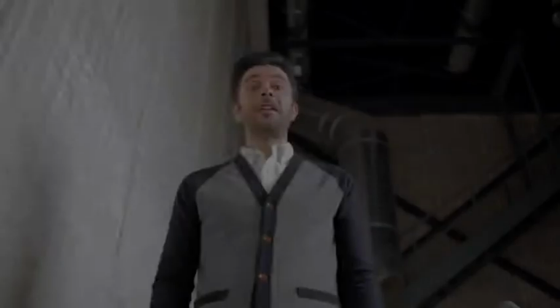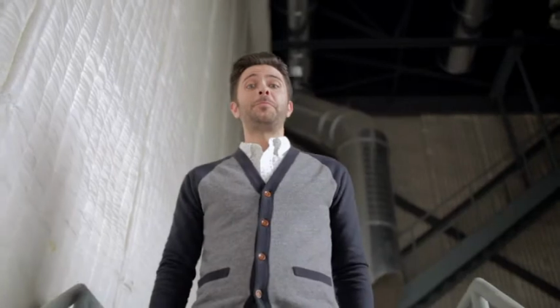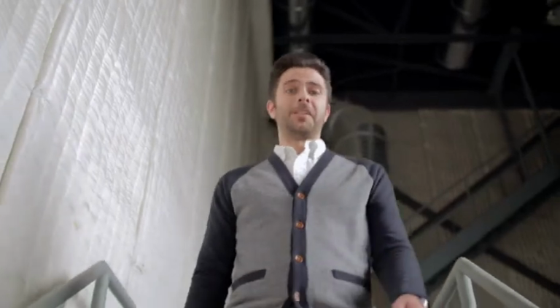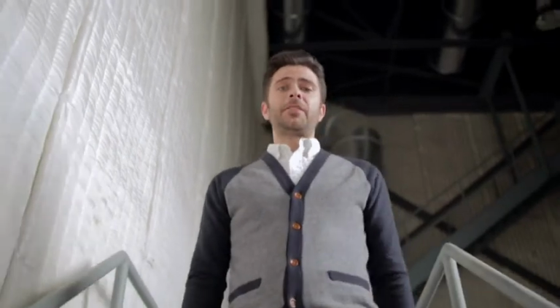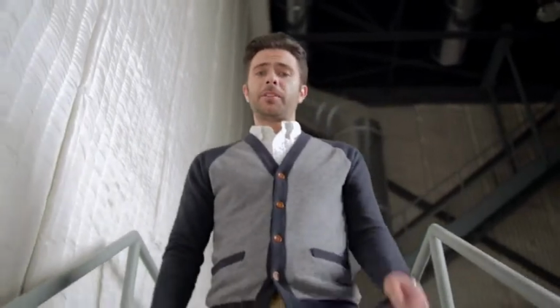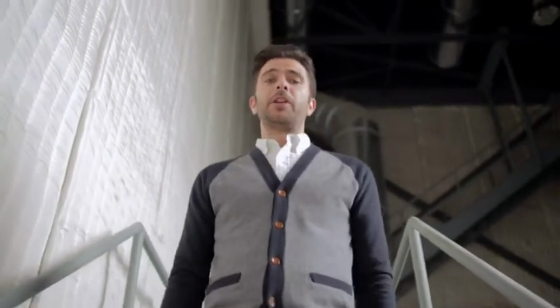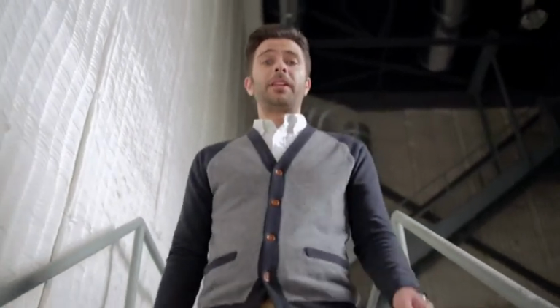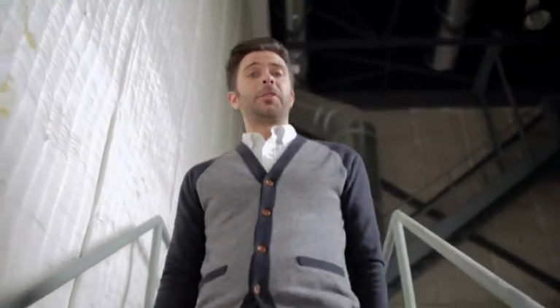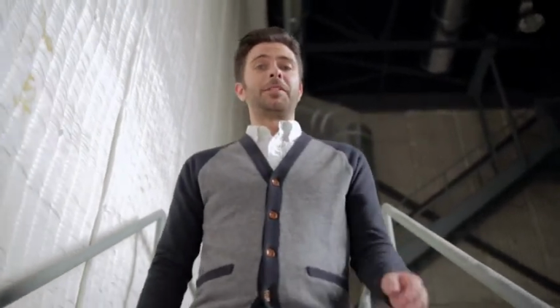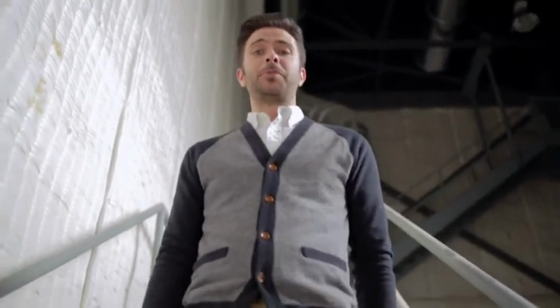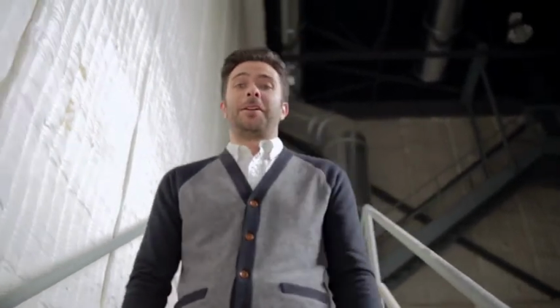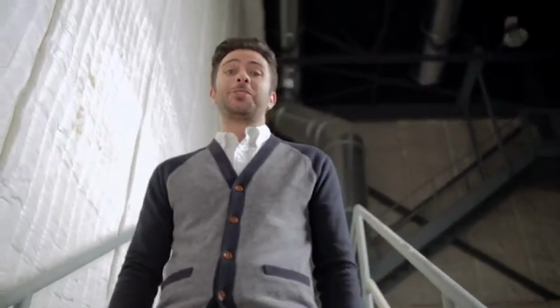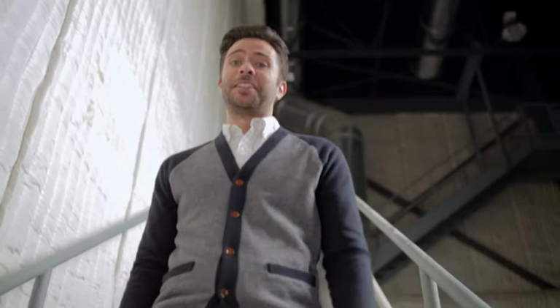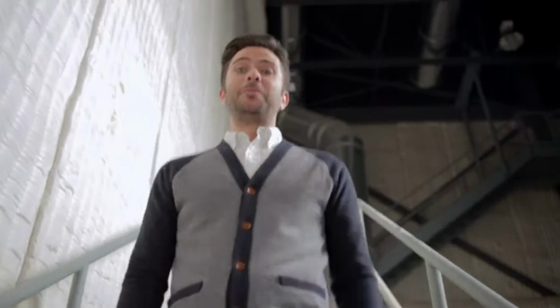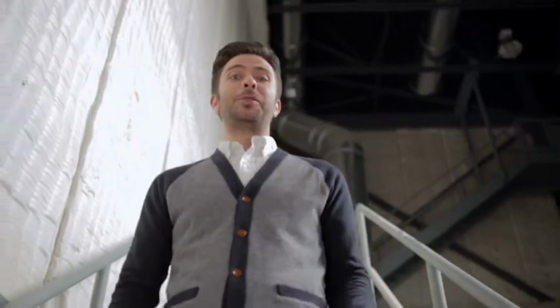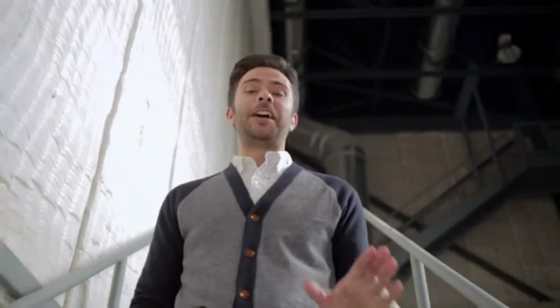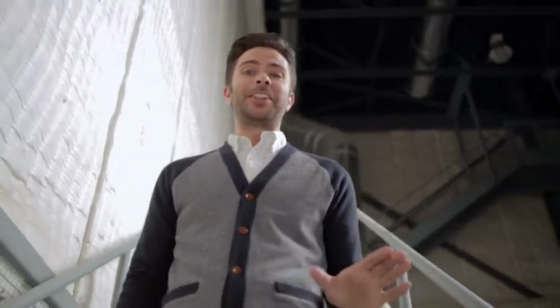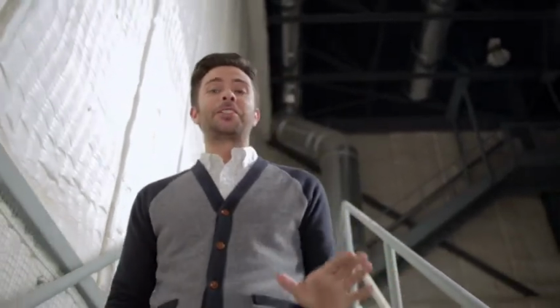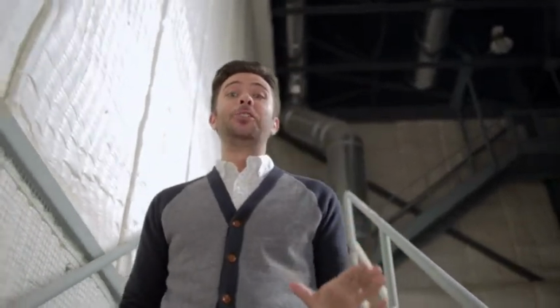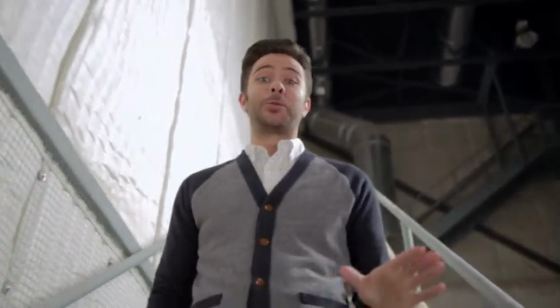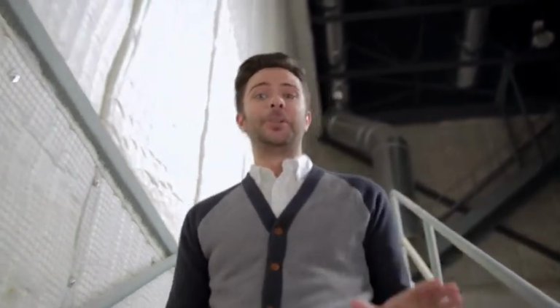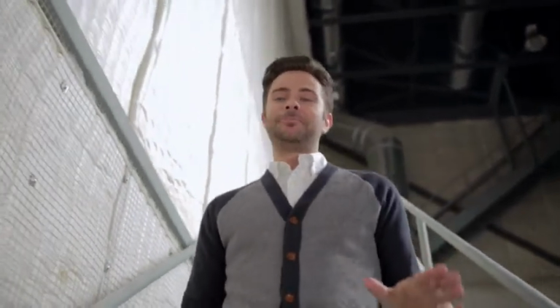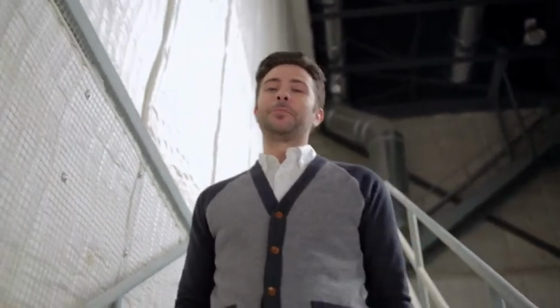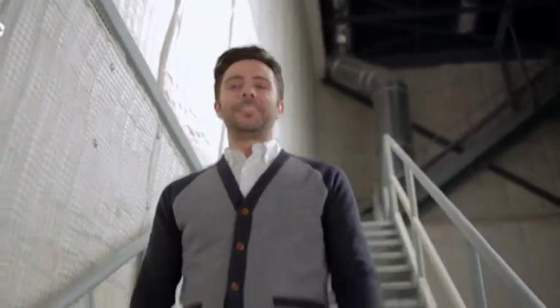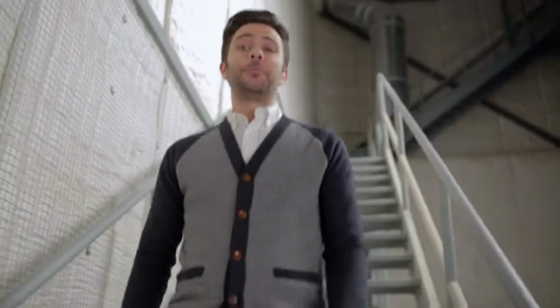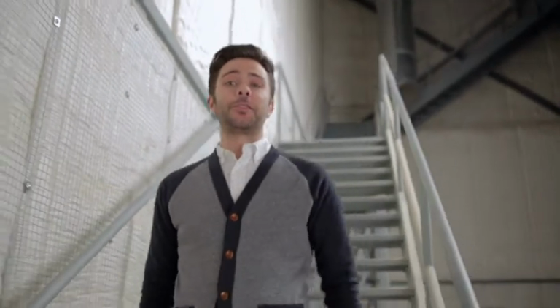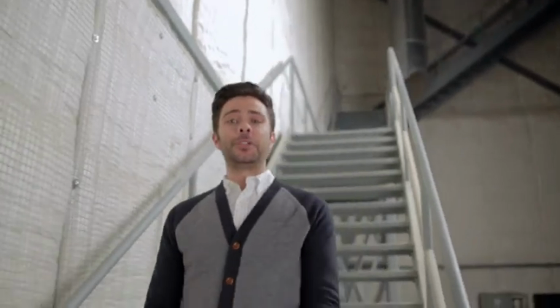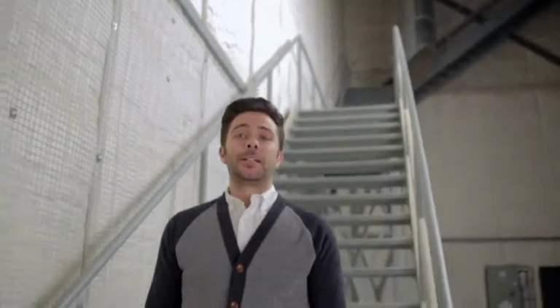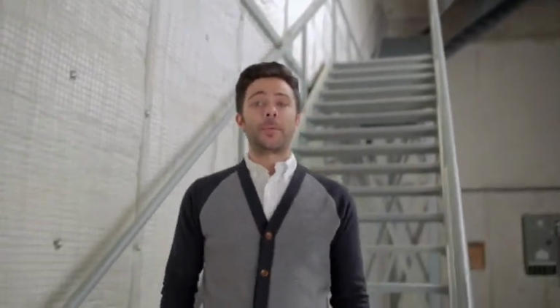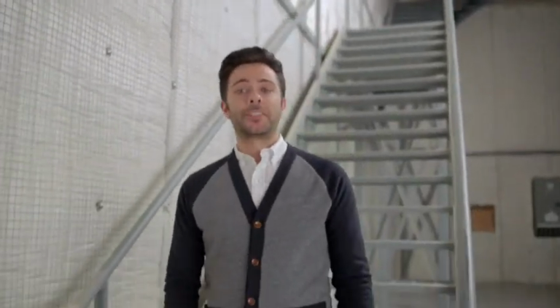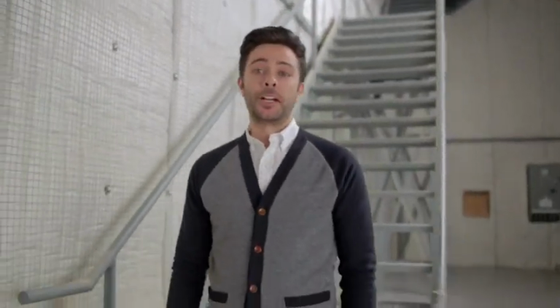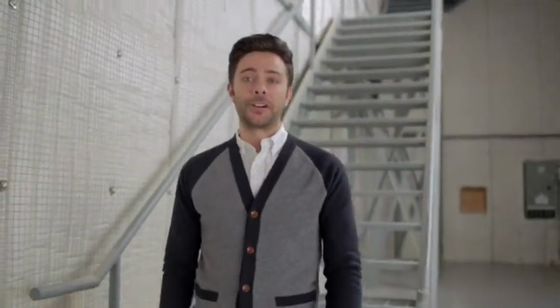Hey folks, Ben here. Now this is the part in the video where I normally thank you for all your comments and subscriptions, but I'm just too excited because this week I finally get to unbox the all-new A3 for you and for me. So without any further ado, let me go grab that box and we'll get things started.